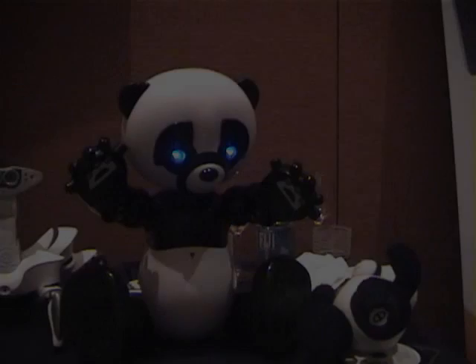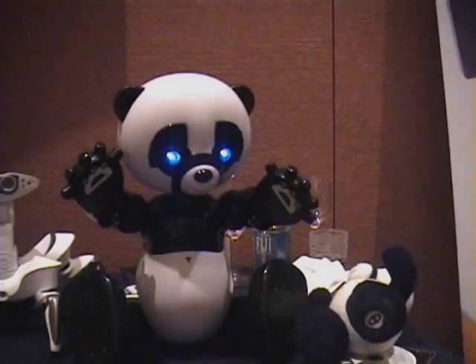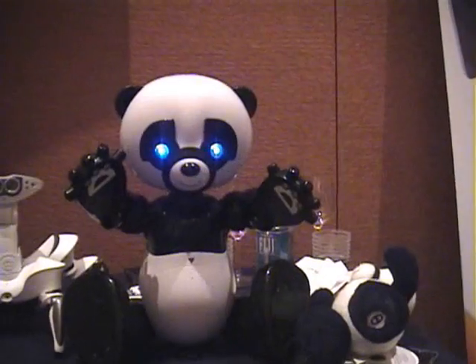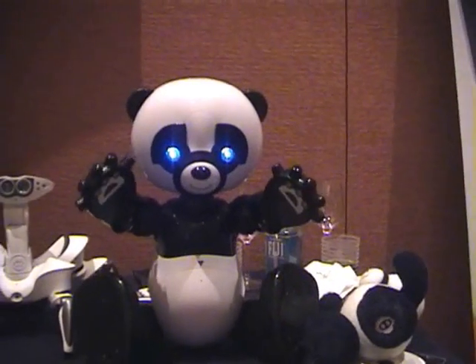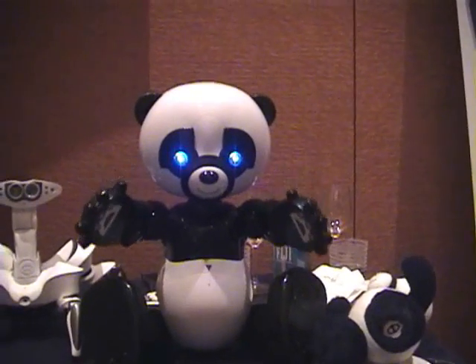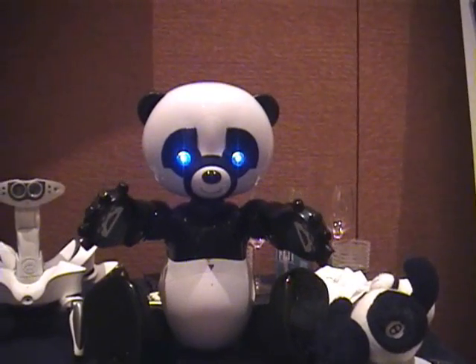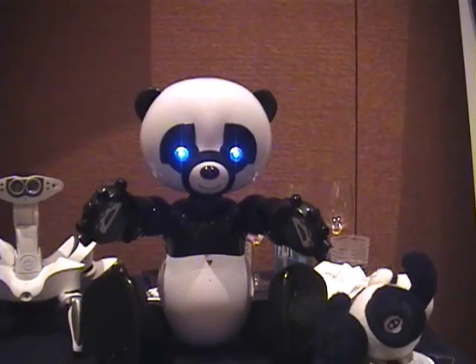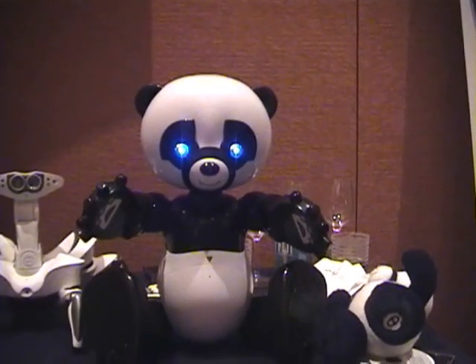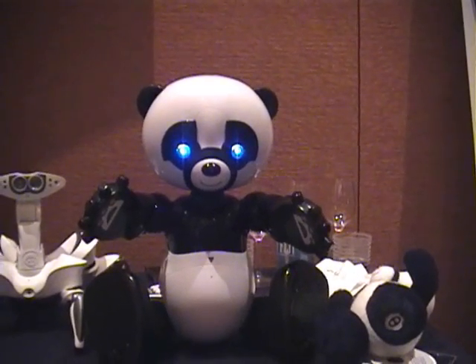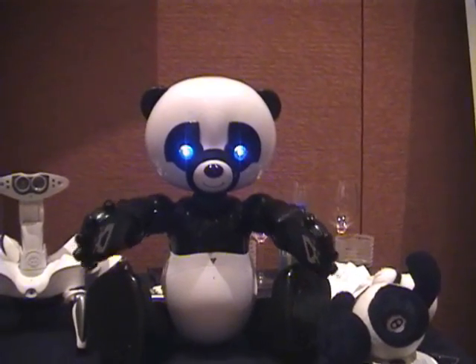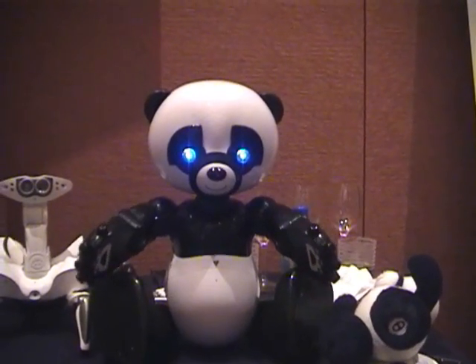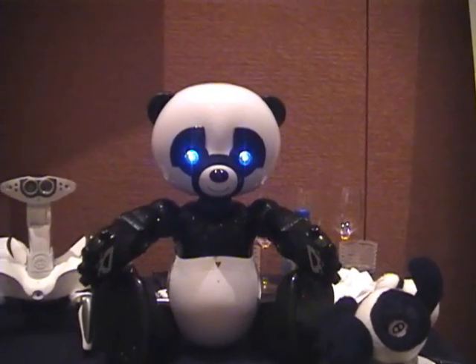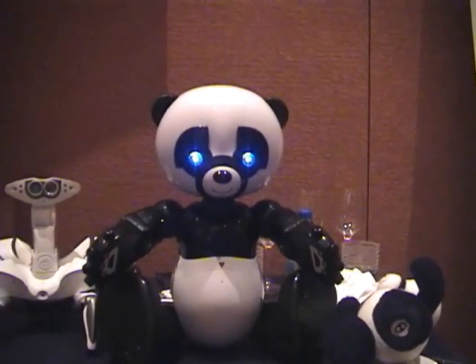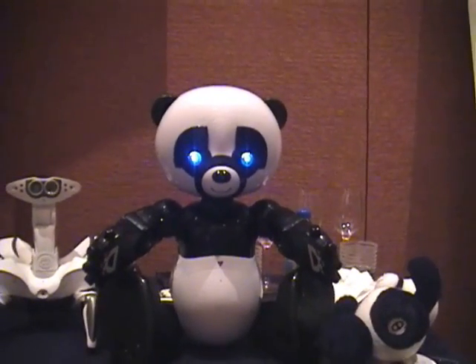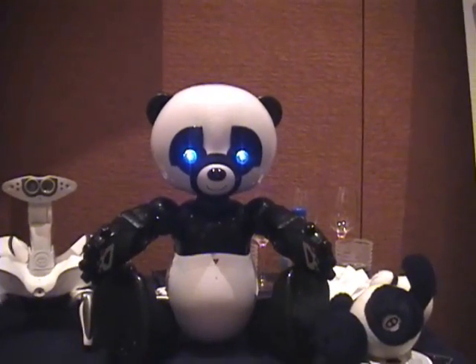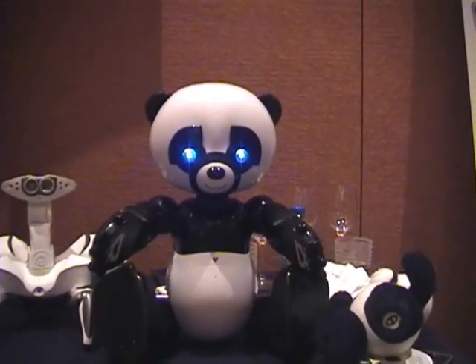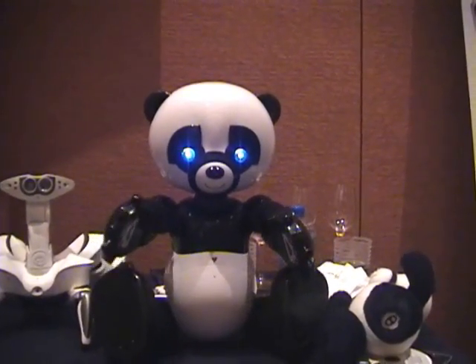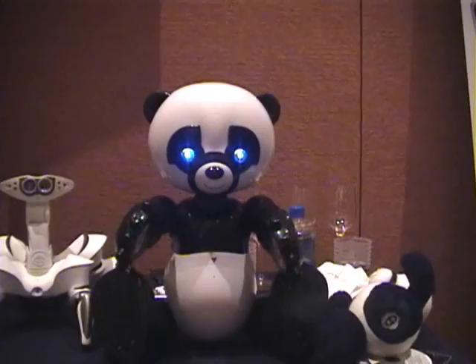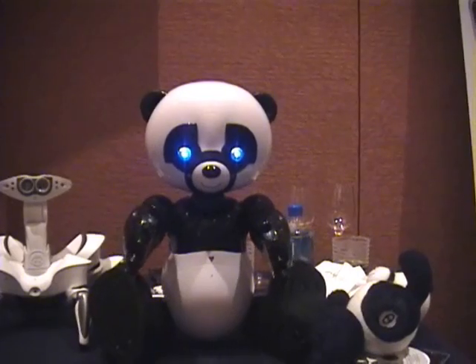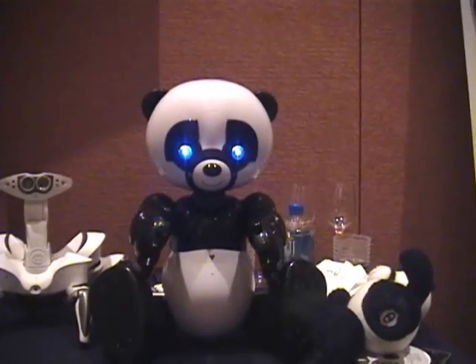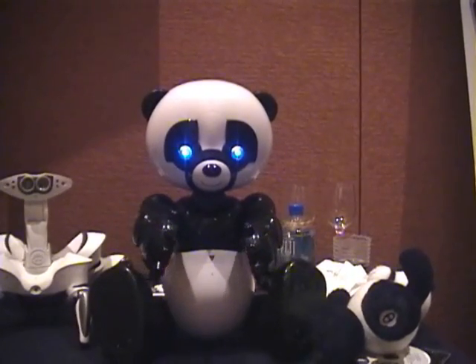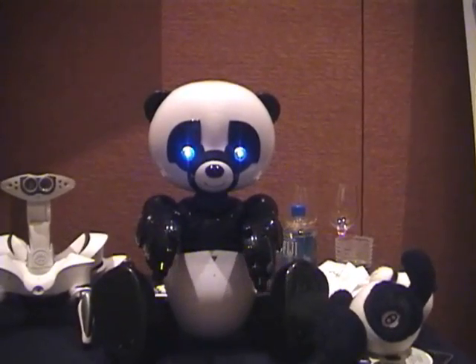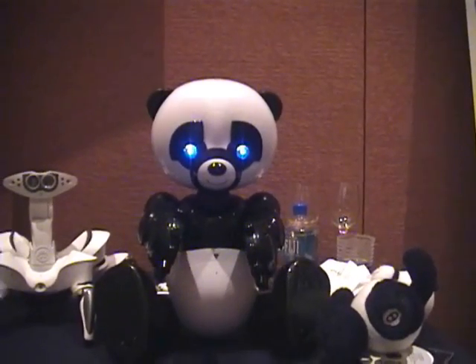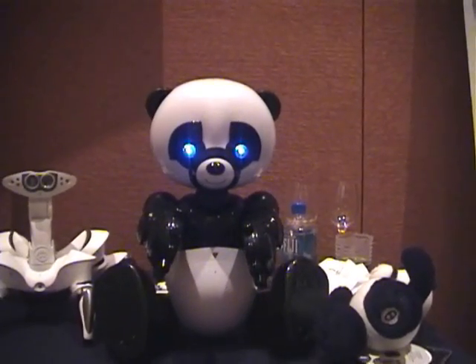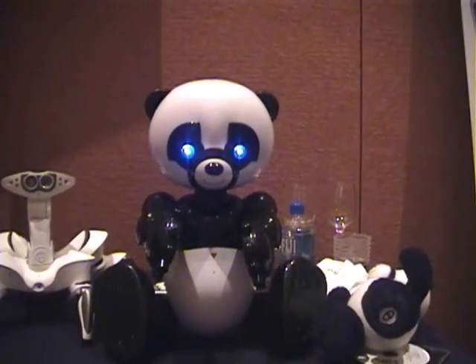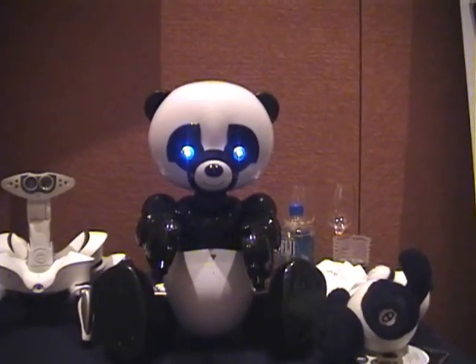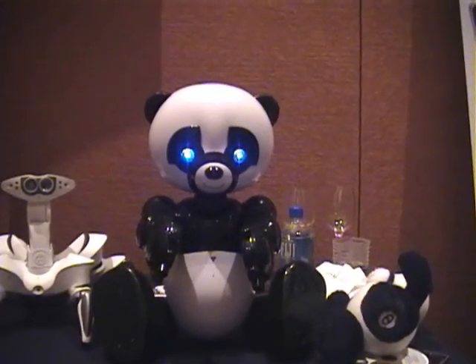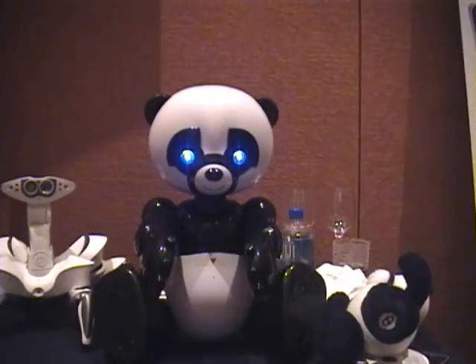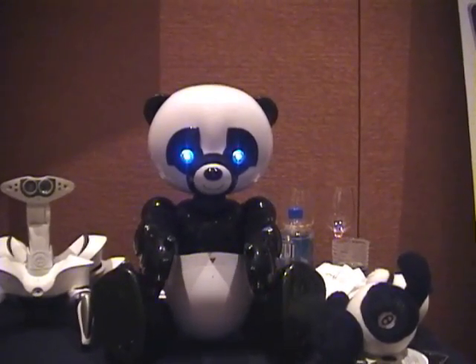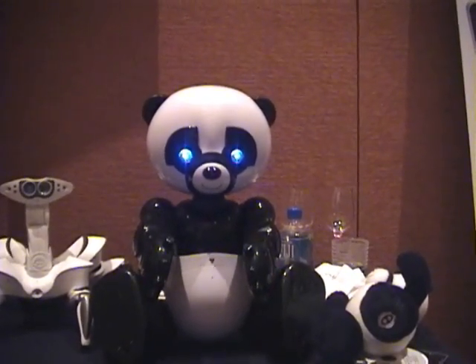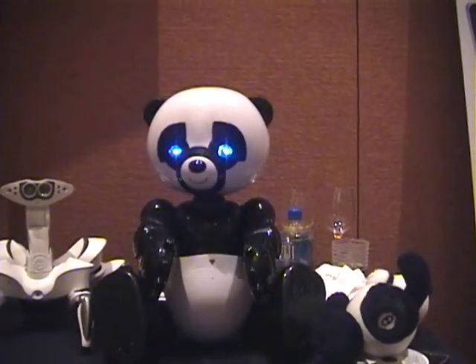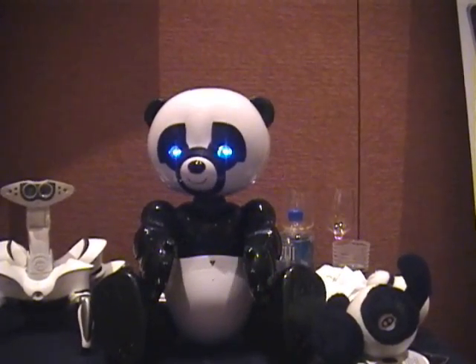He has three different modes of operation: a training mode, a friend mode, and a menu mode. In friend mode, he tells little stories, little anecdotes, little jokes.